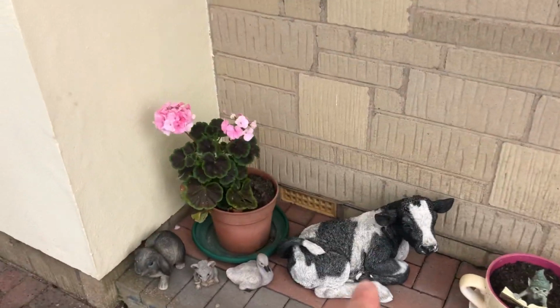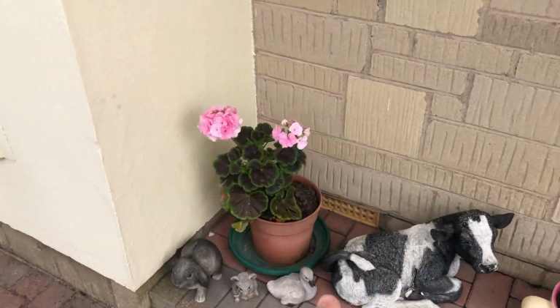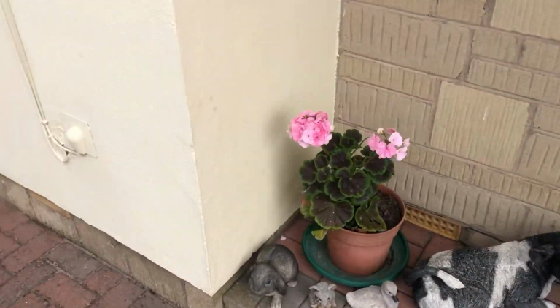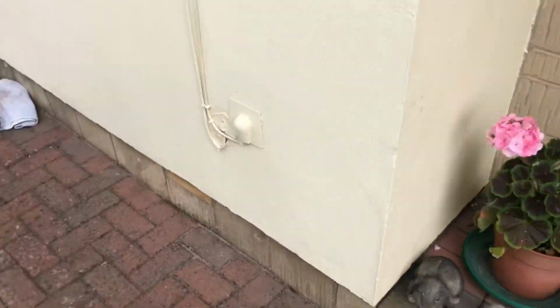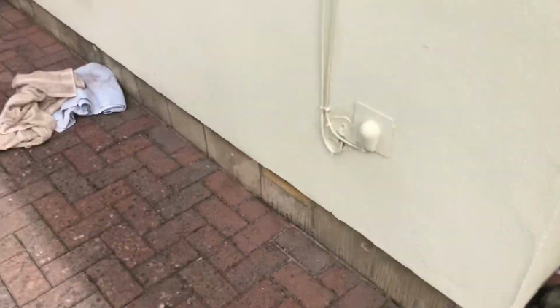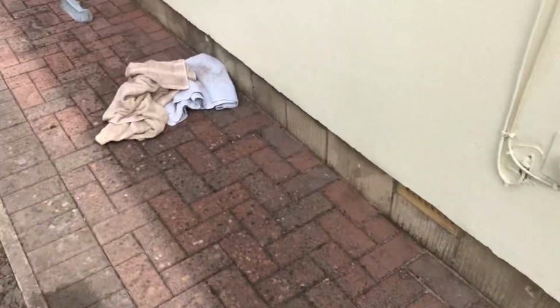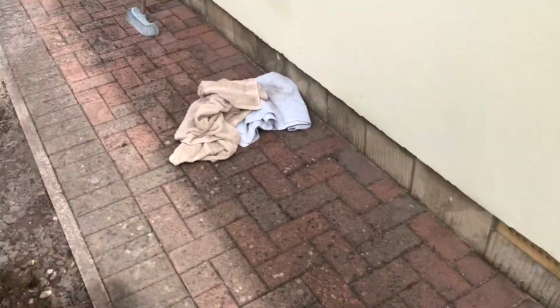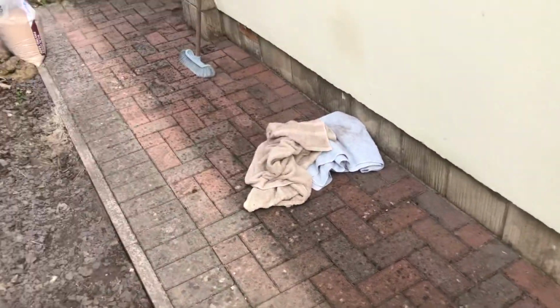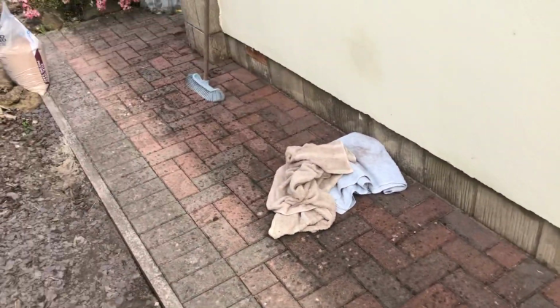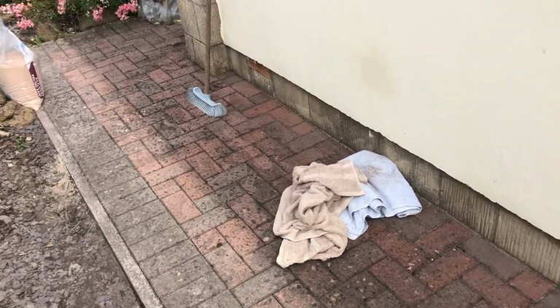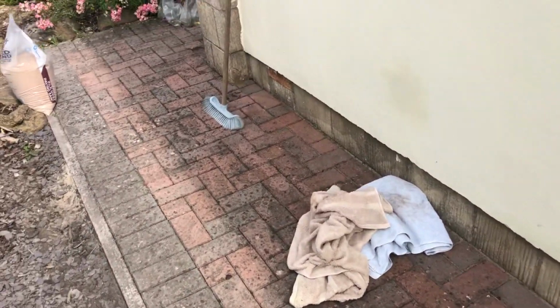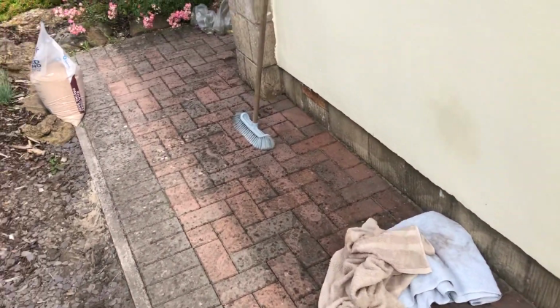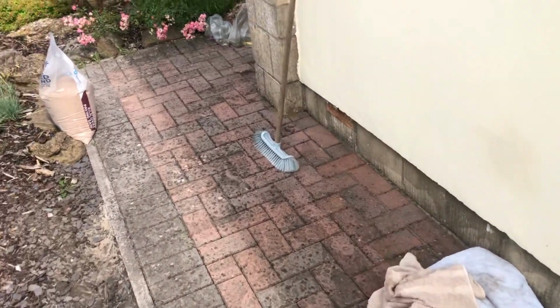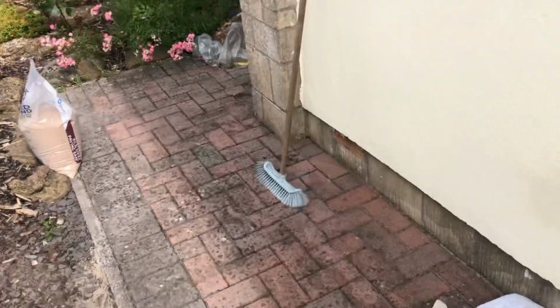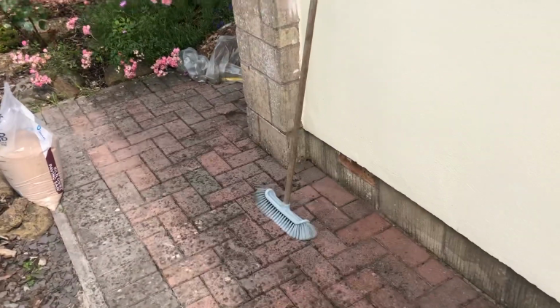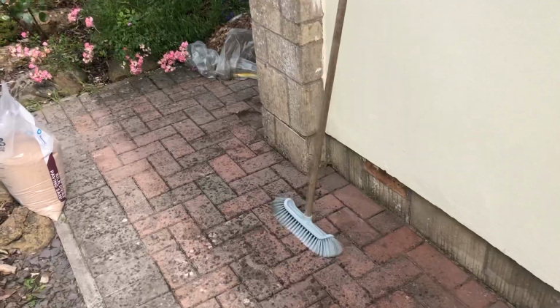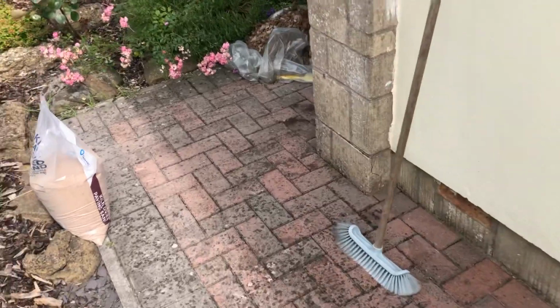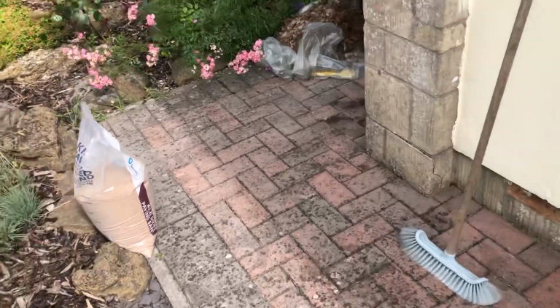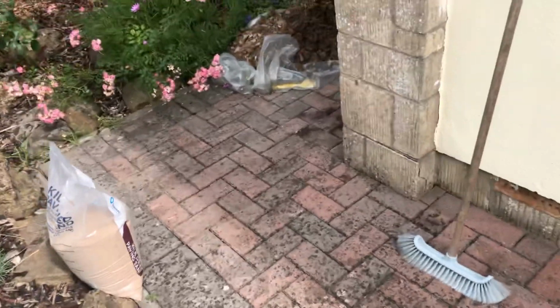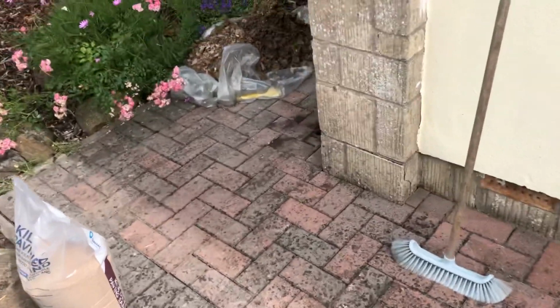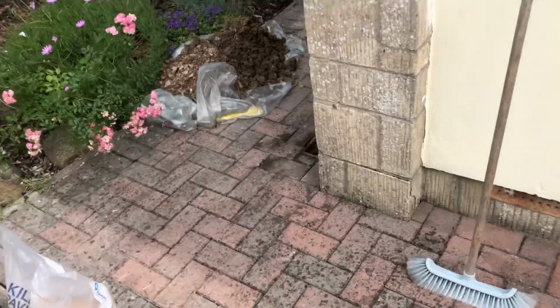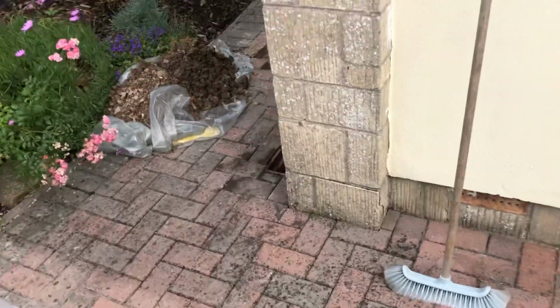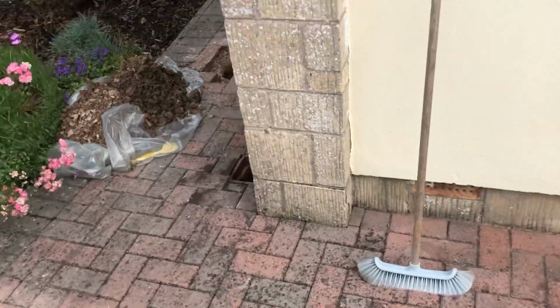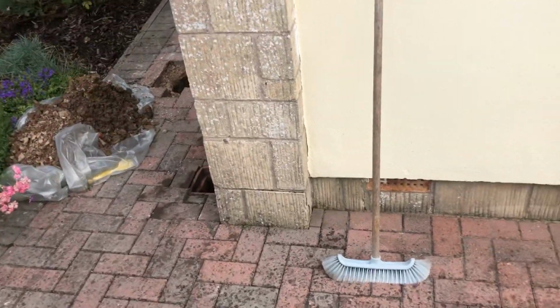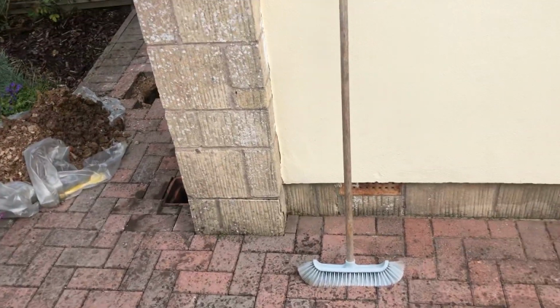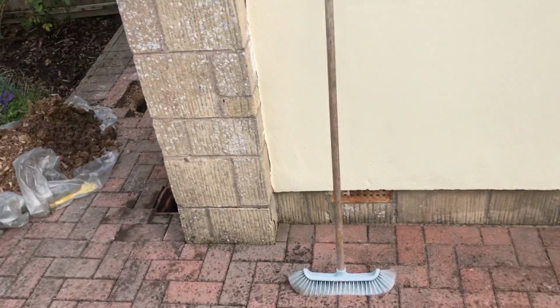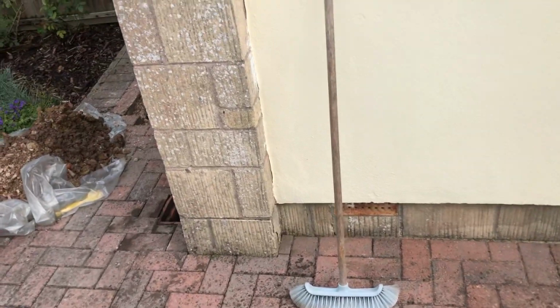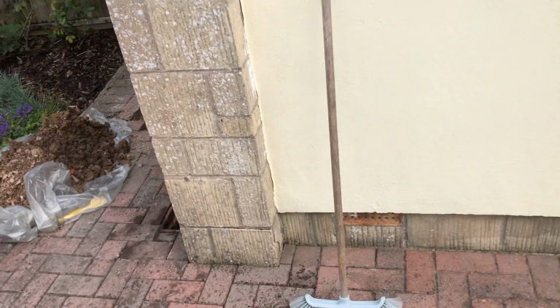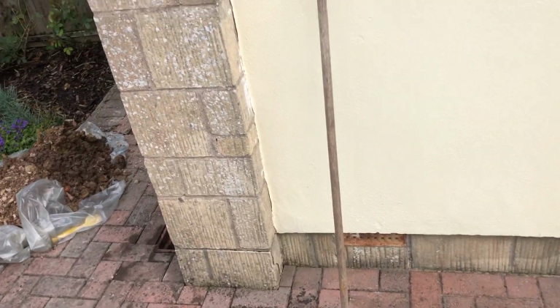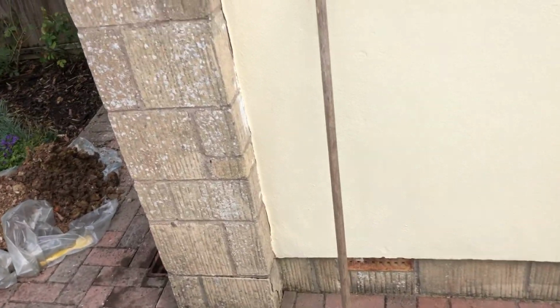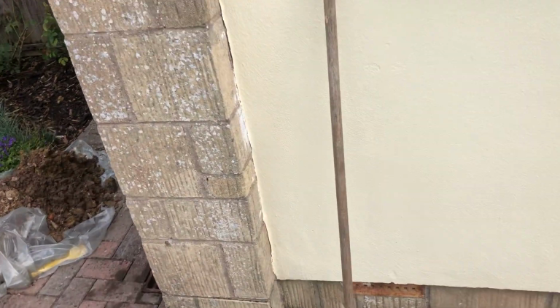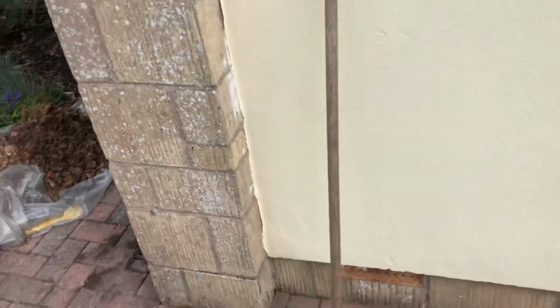Suspended timber floor, so what you simply find is you get a lot of wood rot issues and soaking wet cavity wall insulation, a lot.